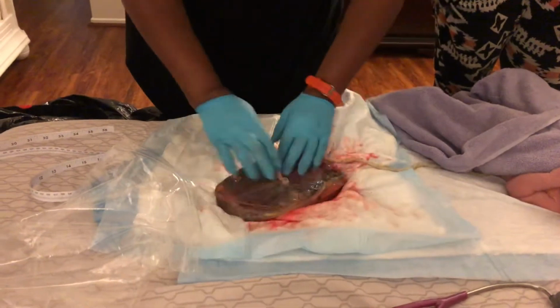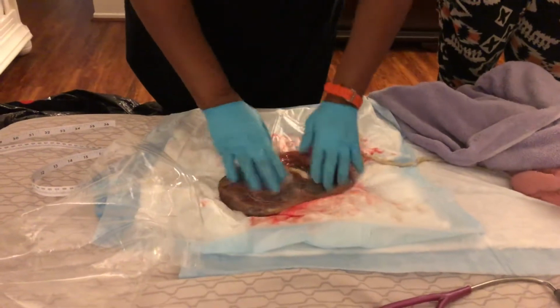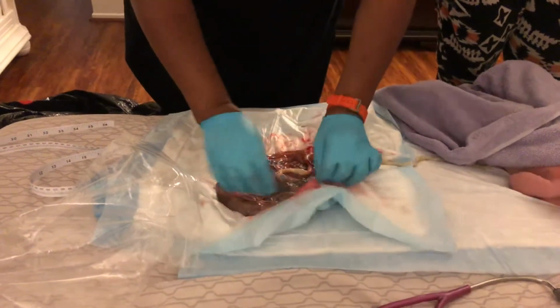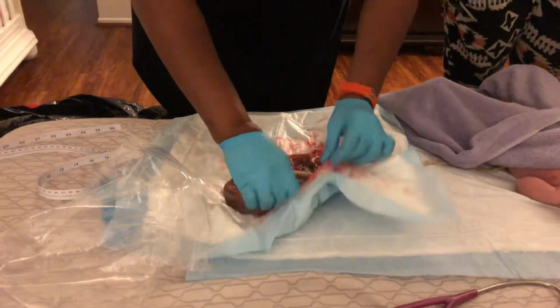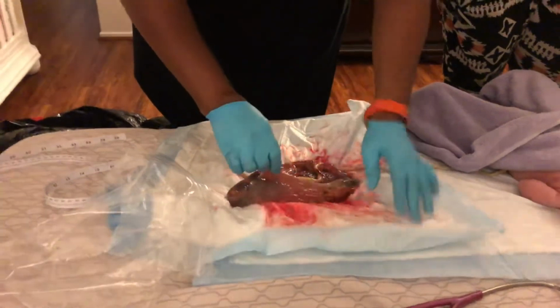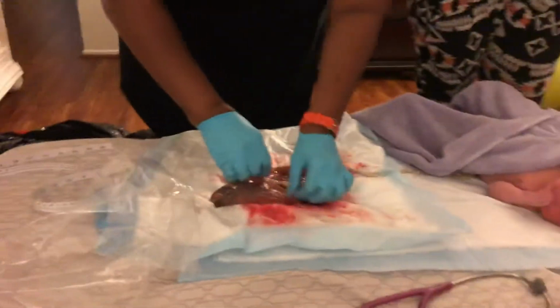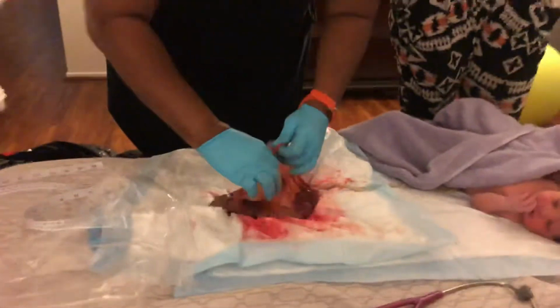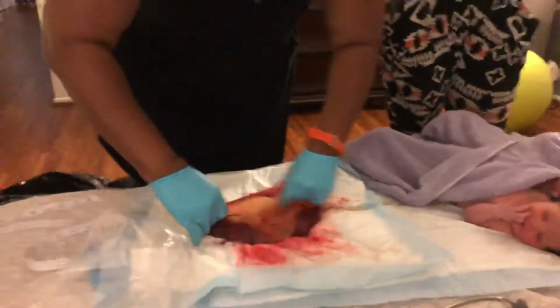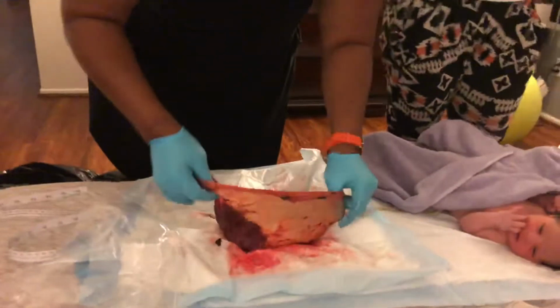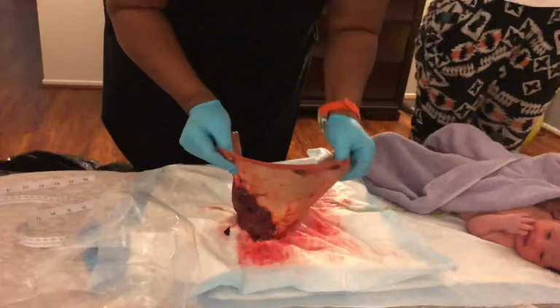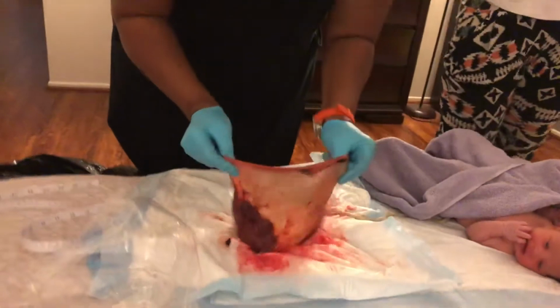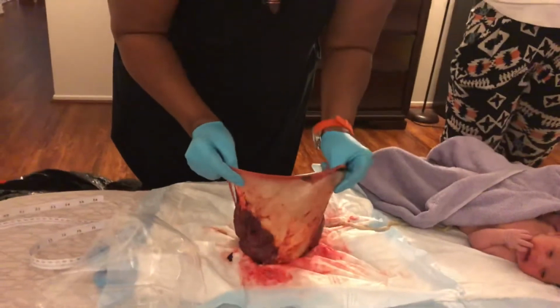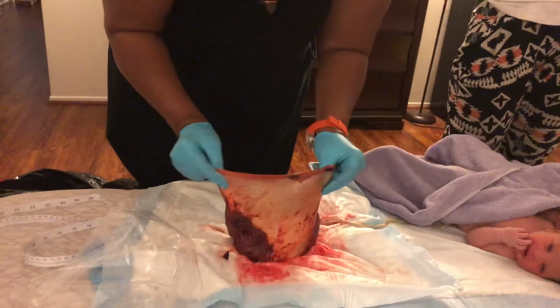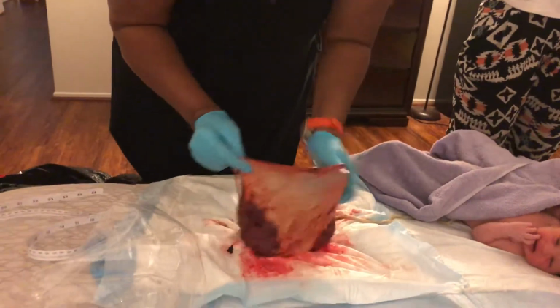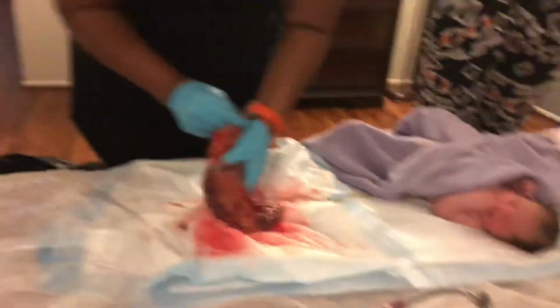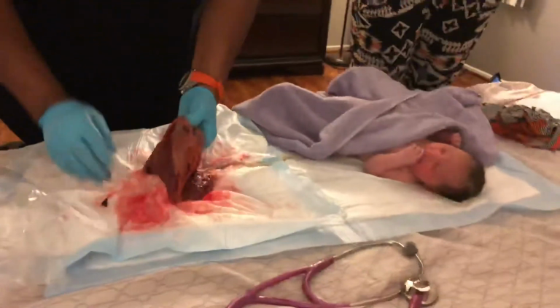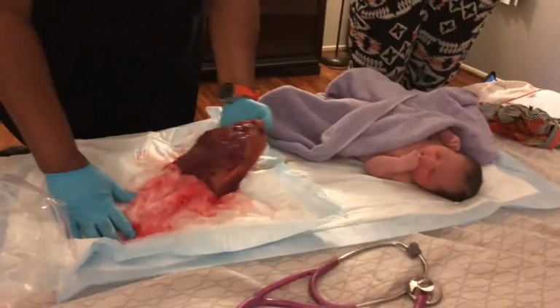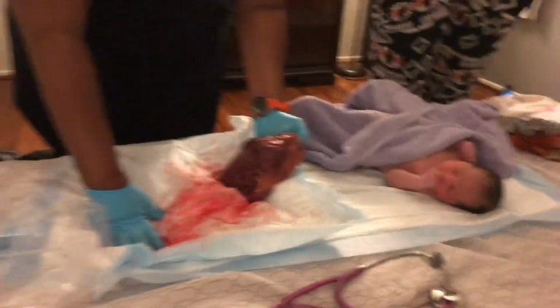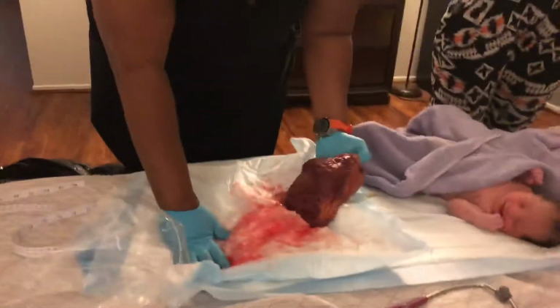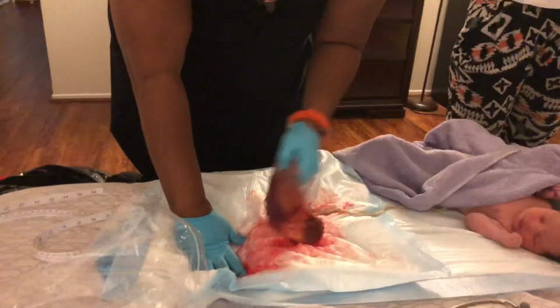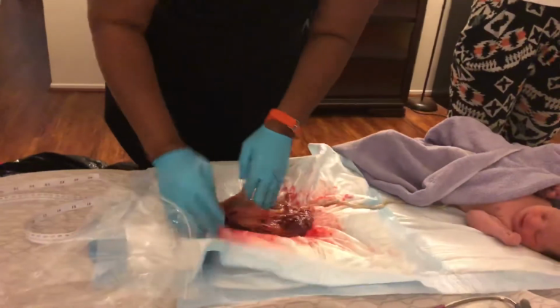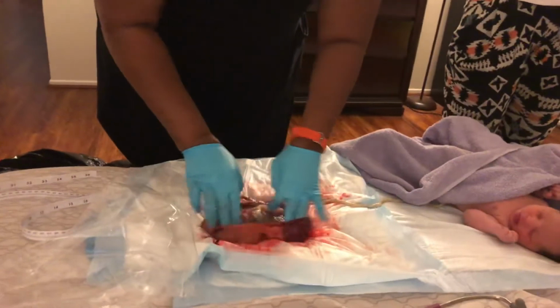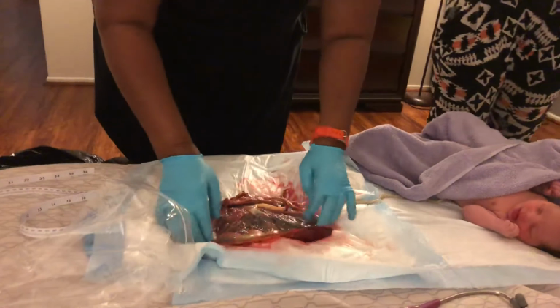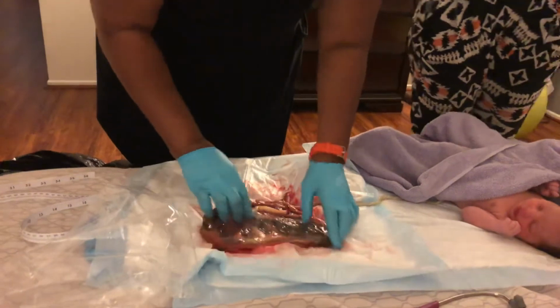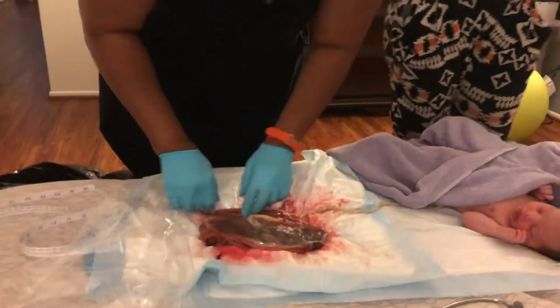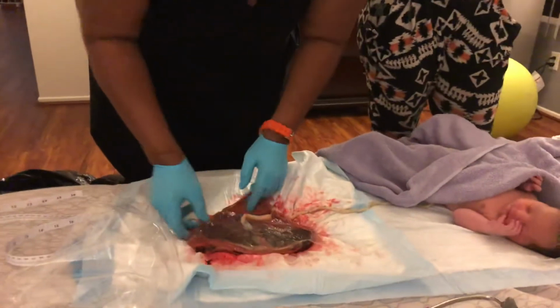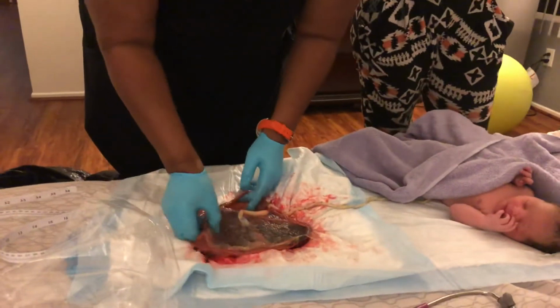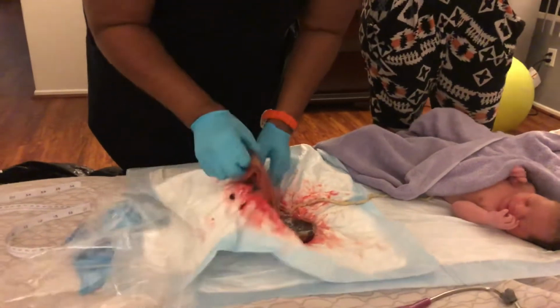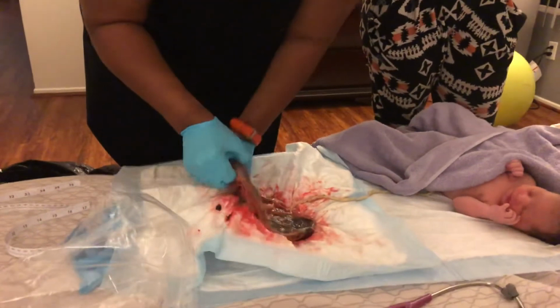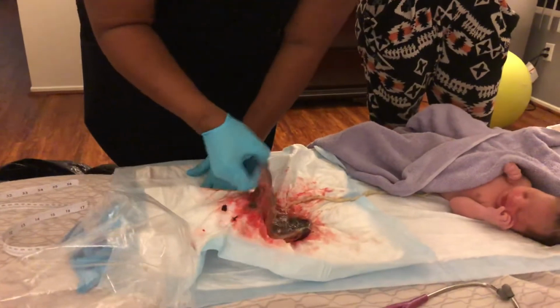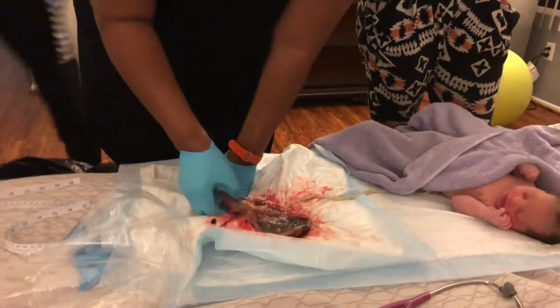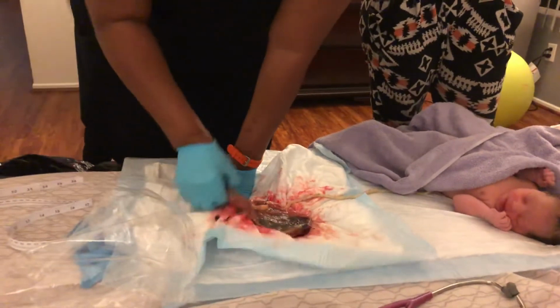This is her sac. And then that's the side that was attached to Amari. That's right, it was sticking to her — grew into it, connected by blood vessels.